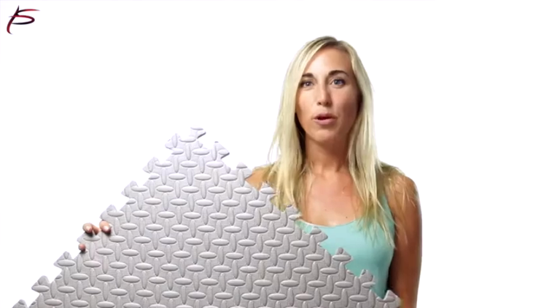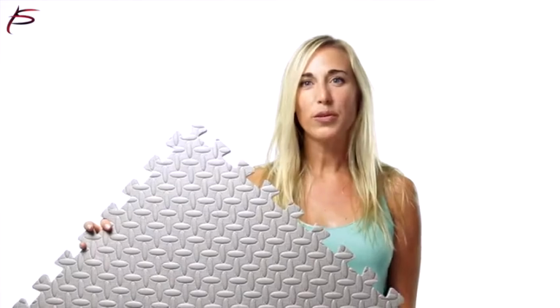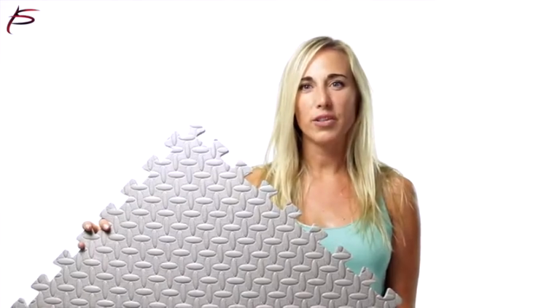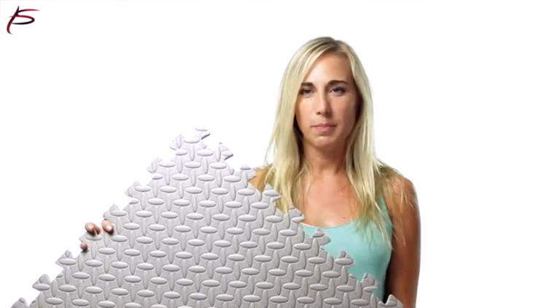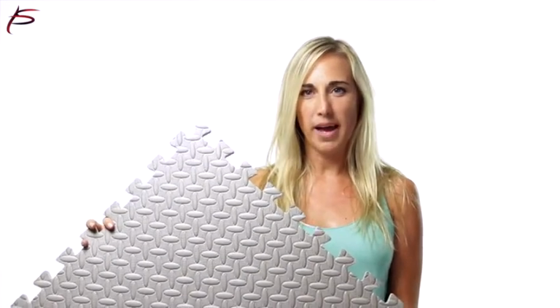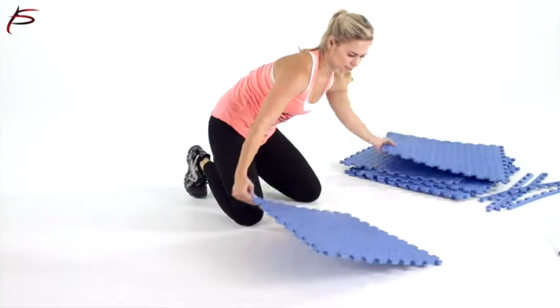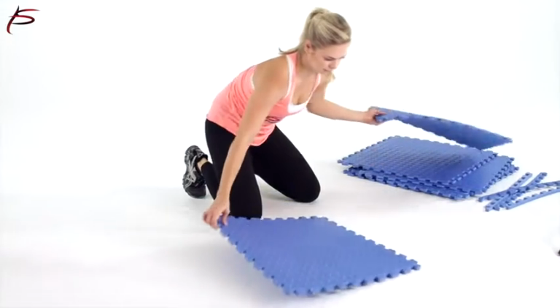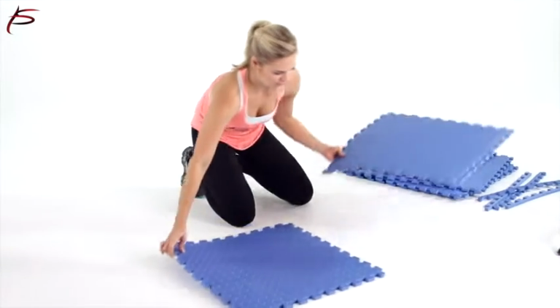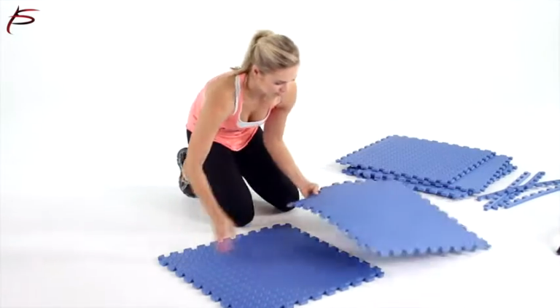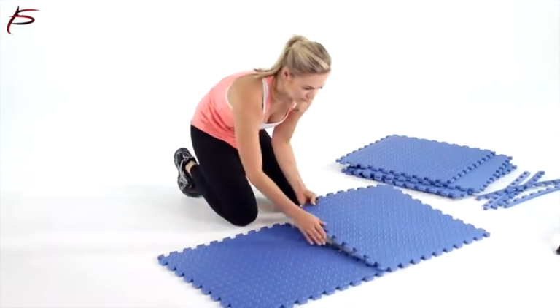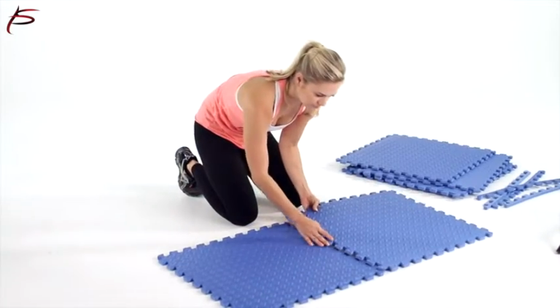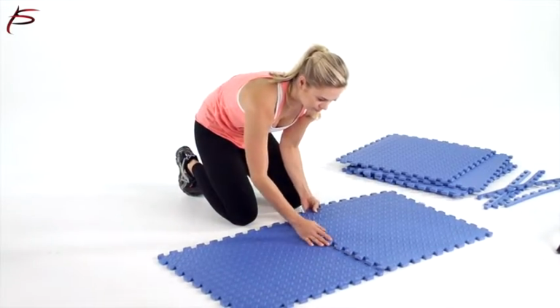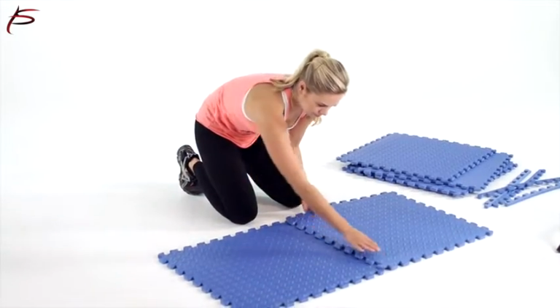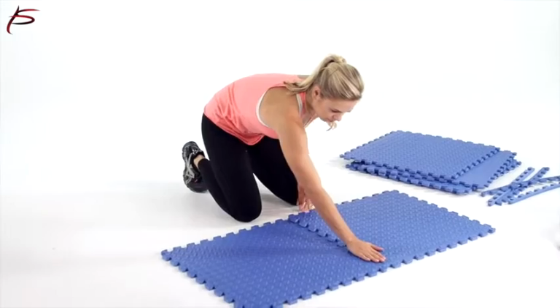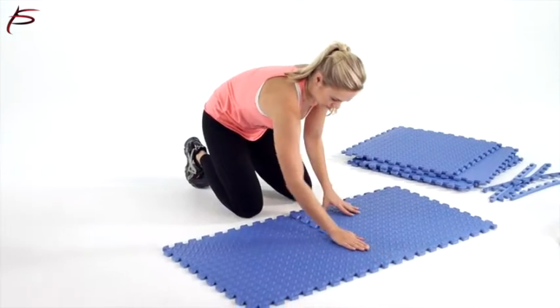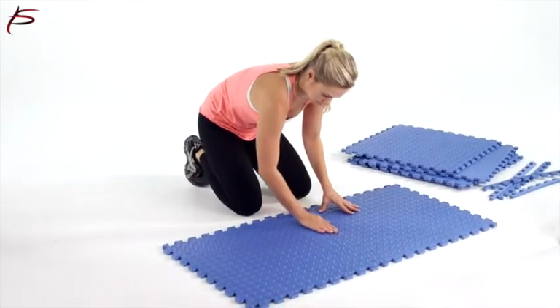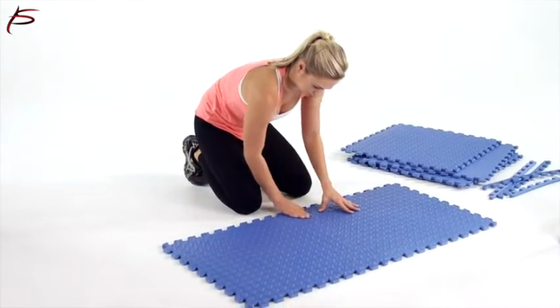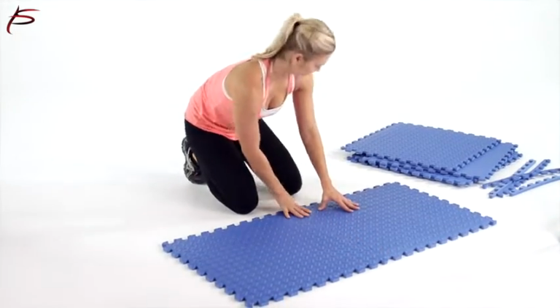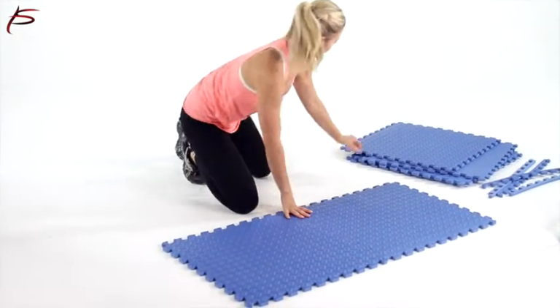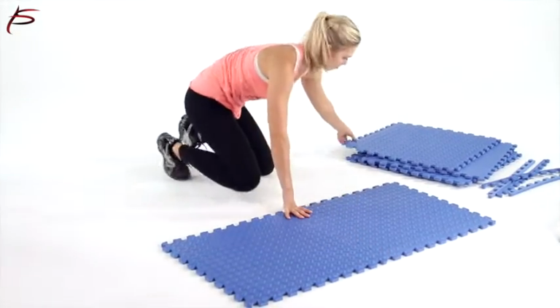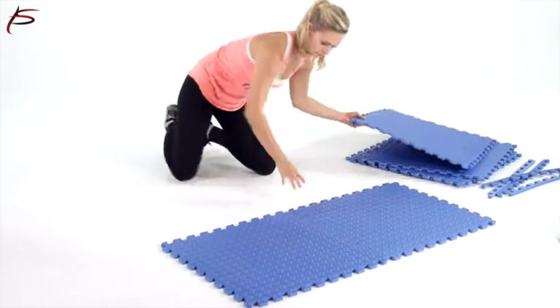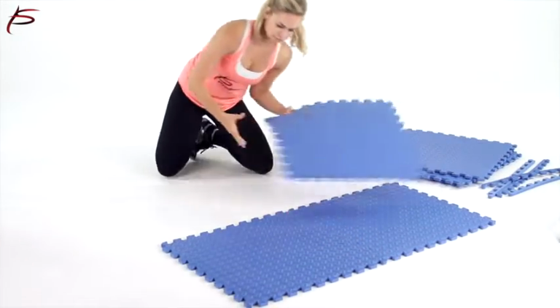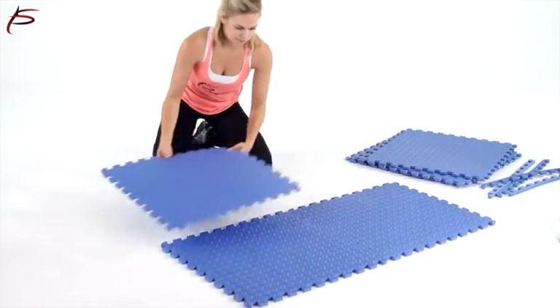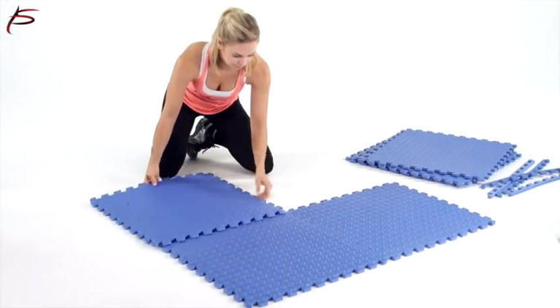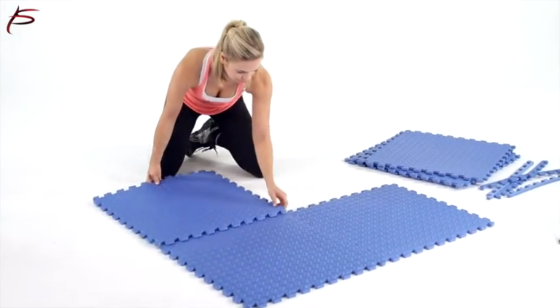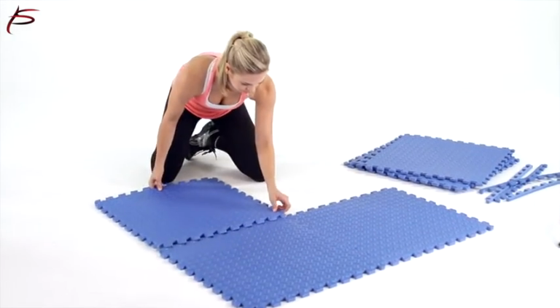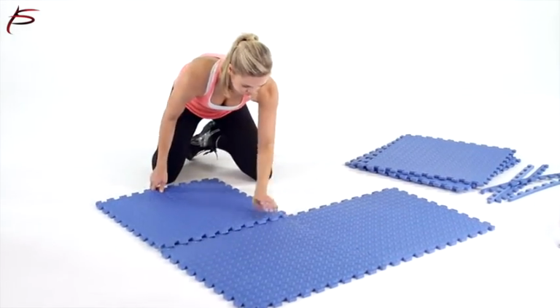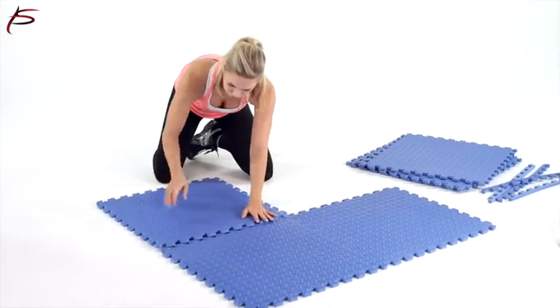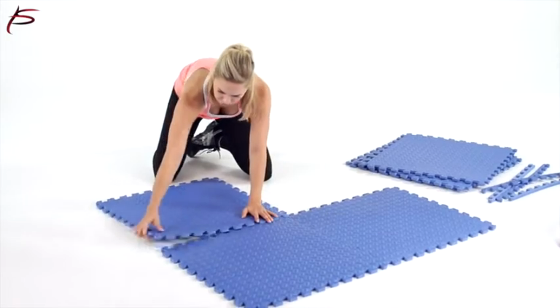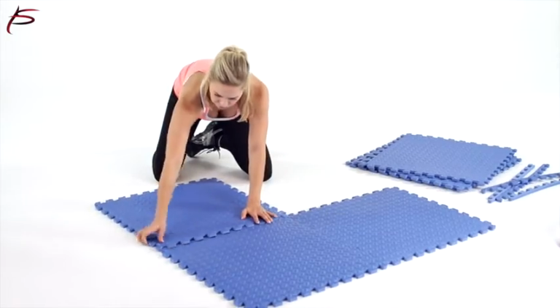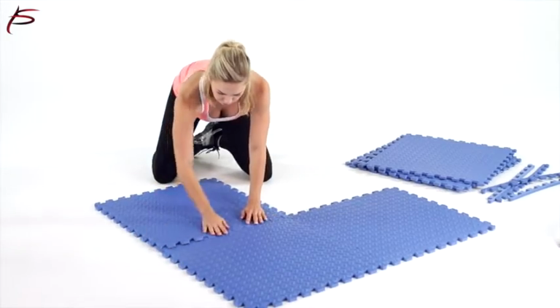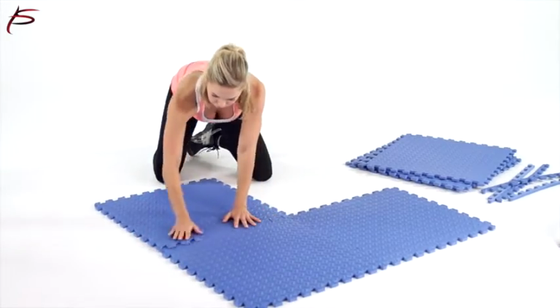ProSource Exercise Puzzle Mat is an ideal and convenient option for lining gym floors, studios, workout rooms, weight training areas, yoga, pilates, gymnastic studios, and boxing gyms.